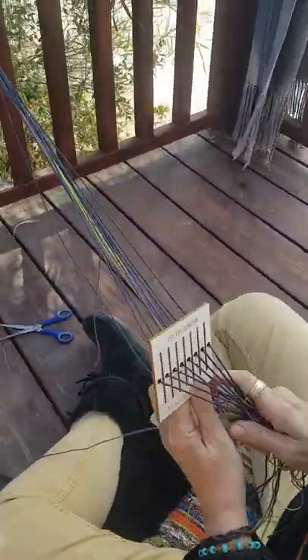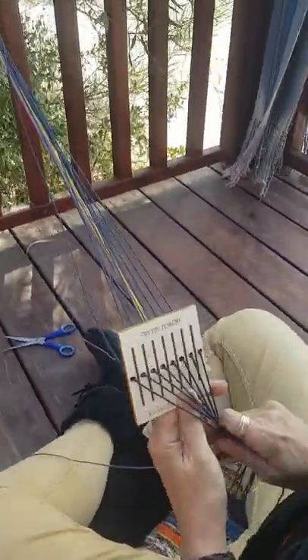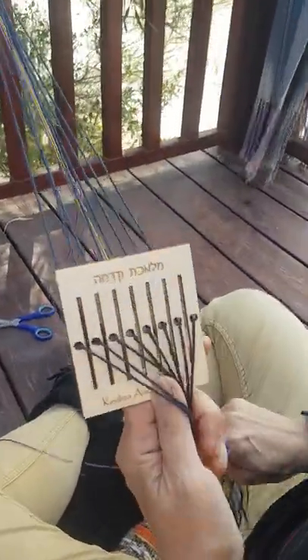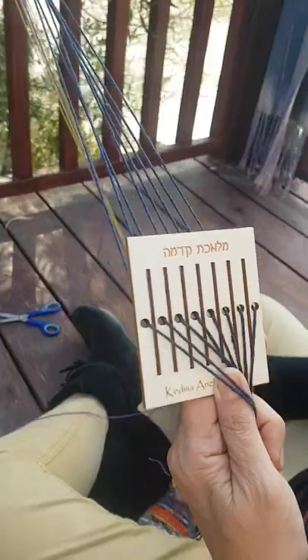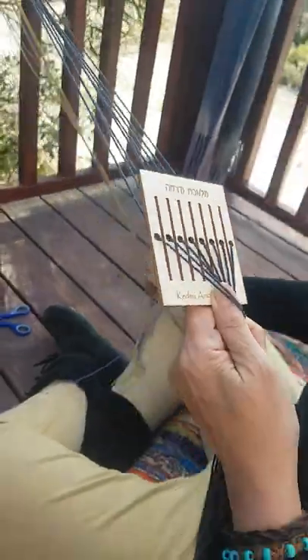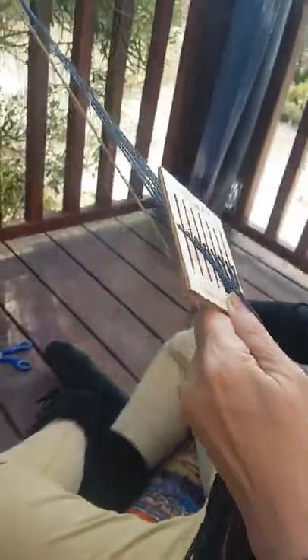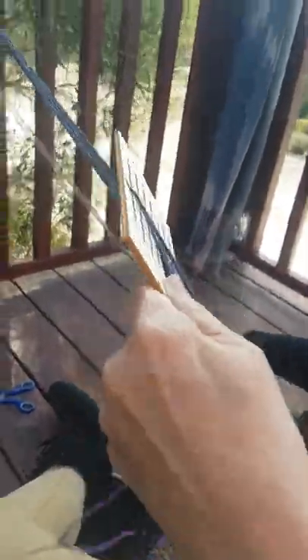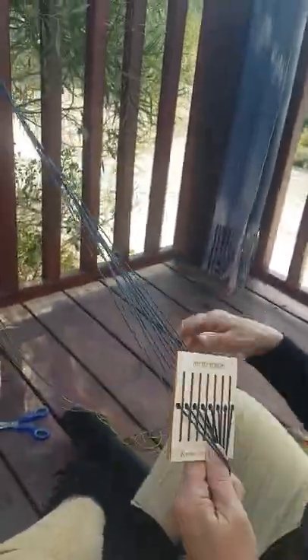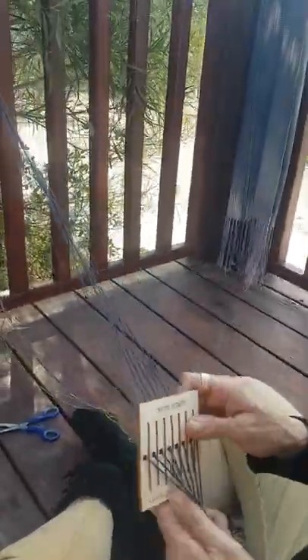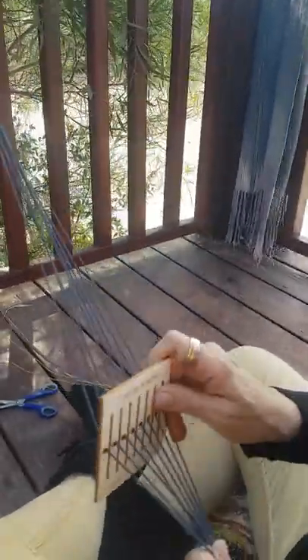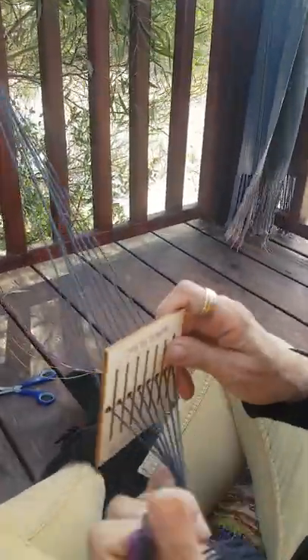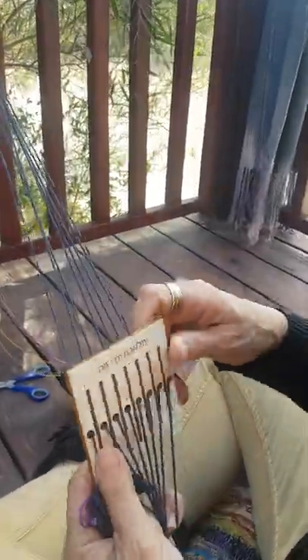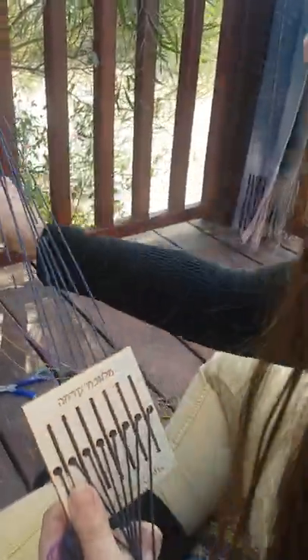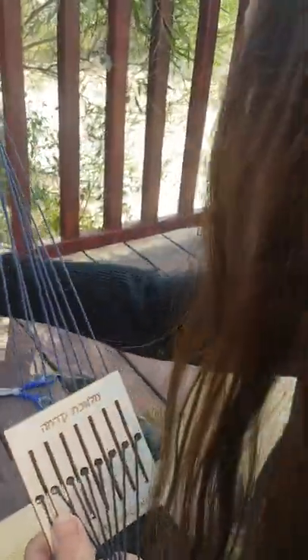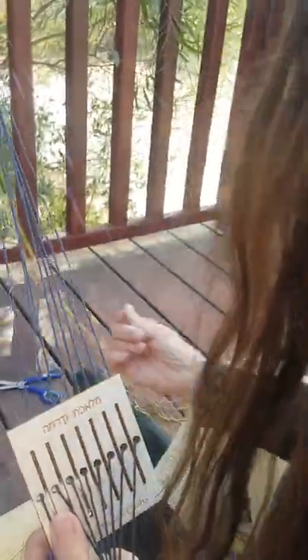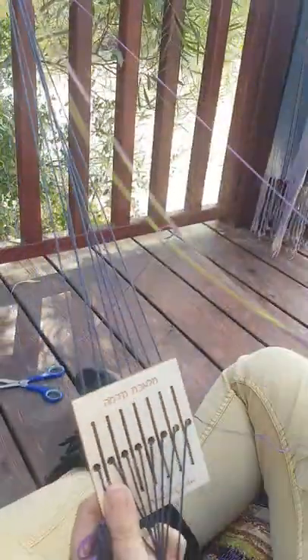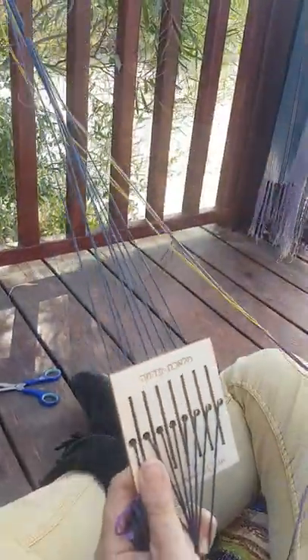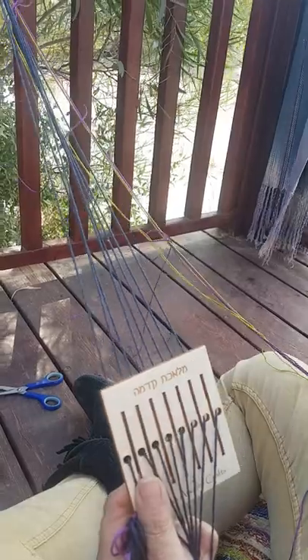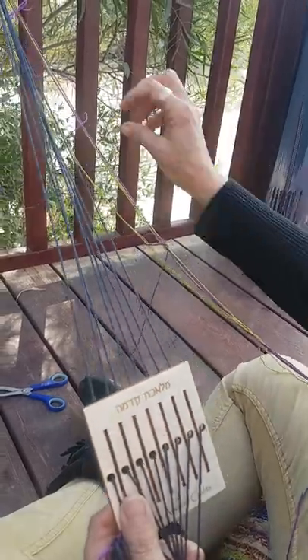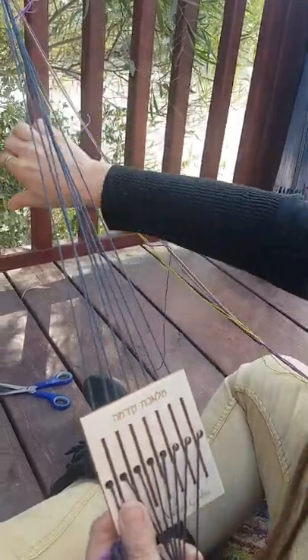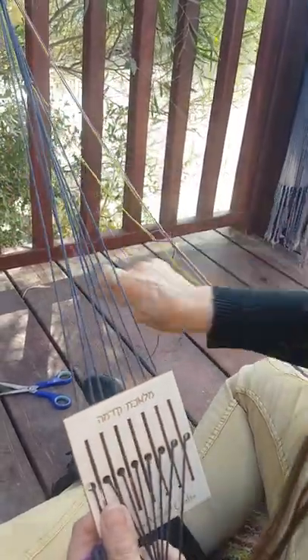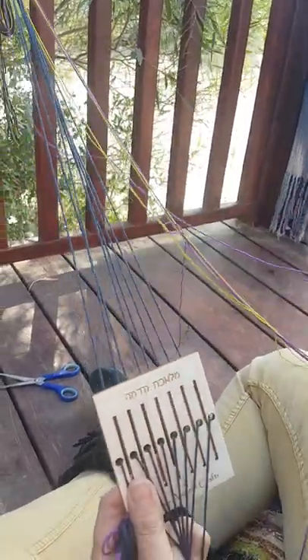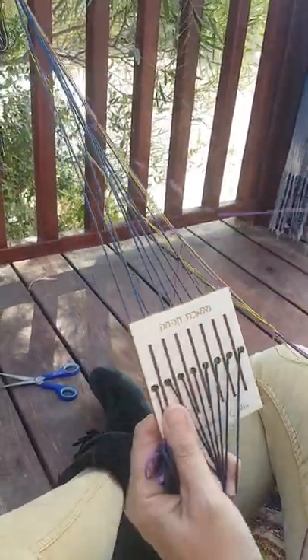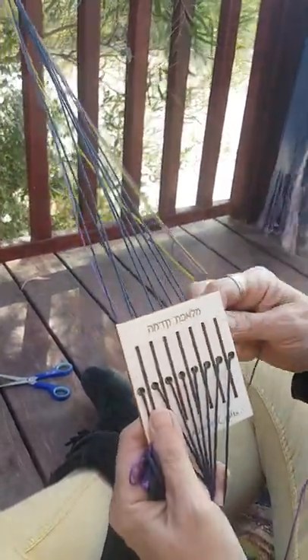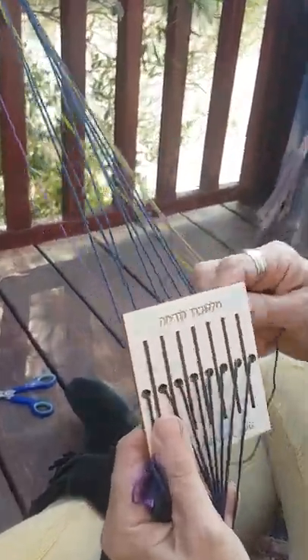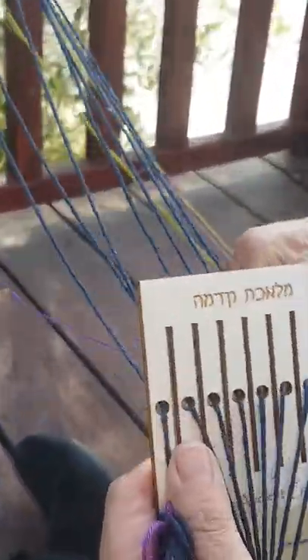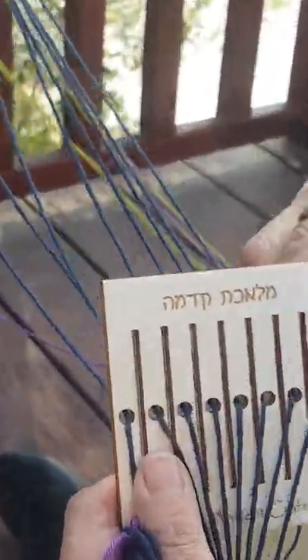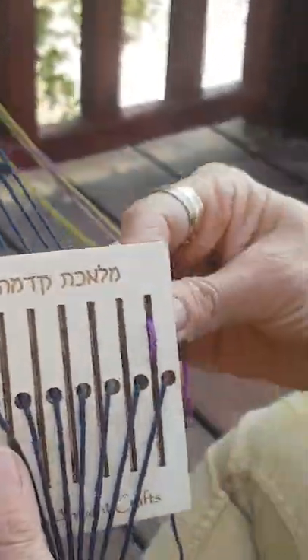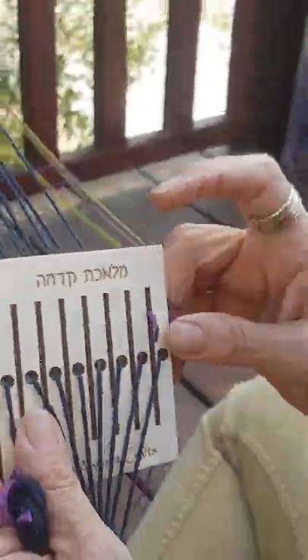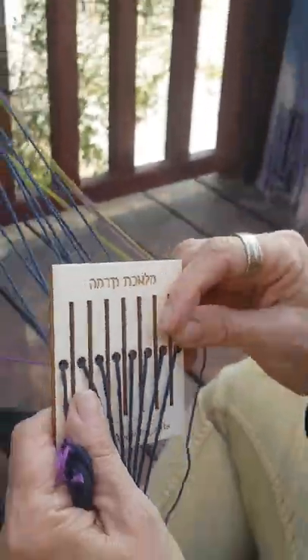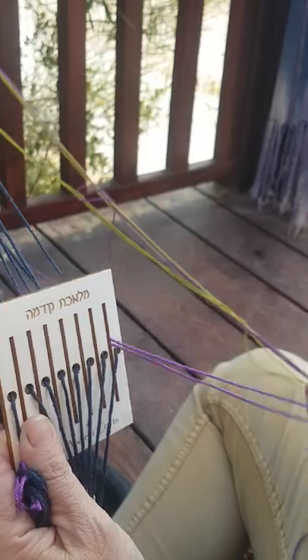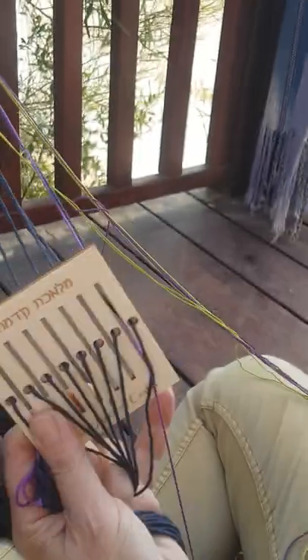Now in the slots, I'm going to flip the colors back and forth — I'm going to do one purple and one green — but as I said, this is not necessary for your first project.